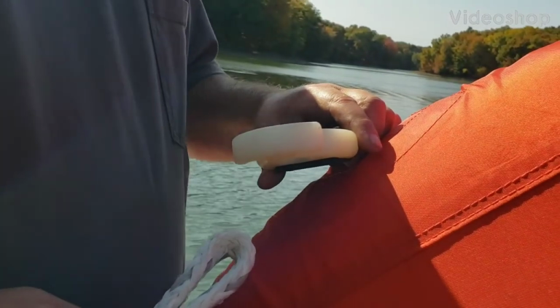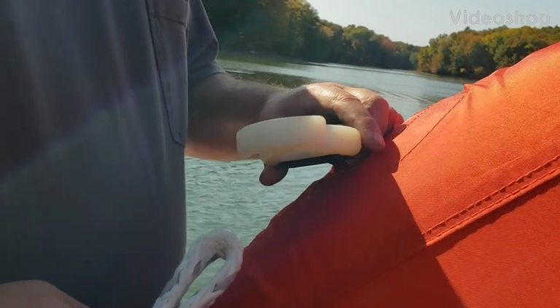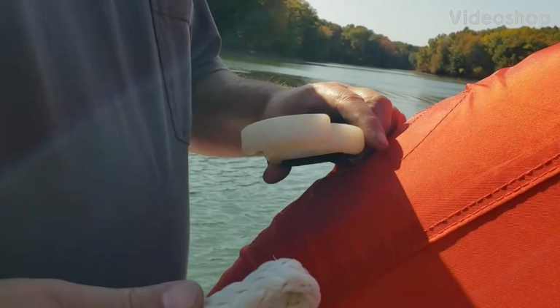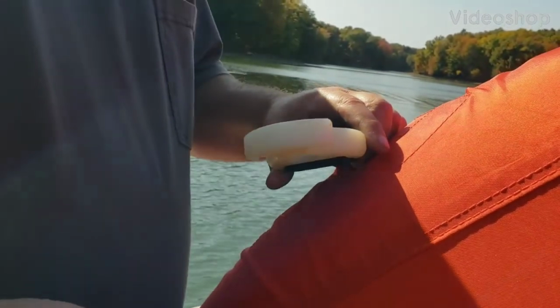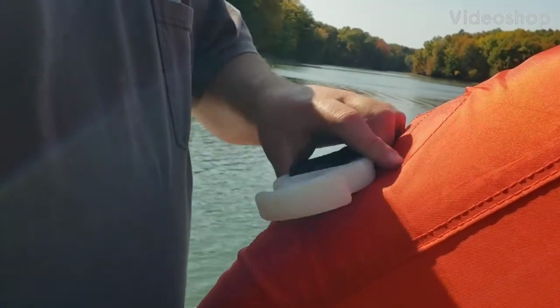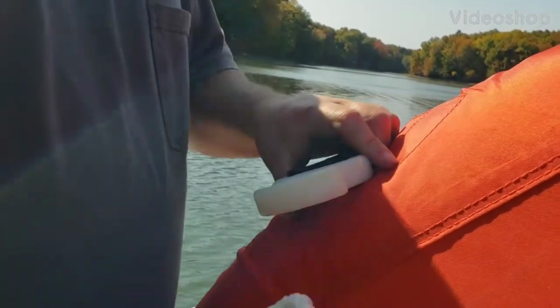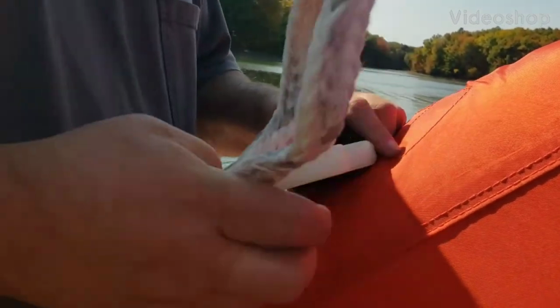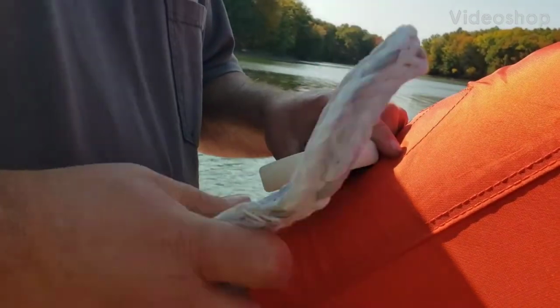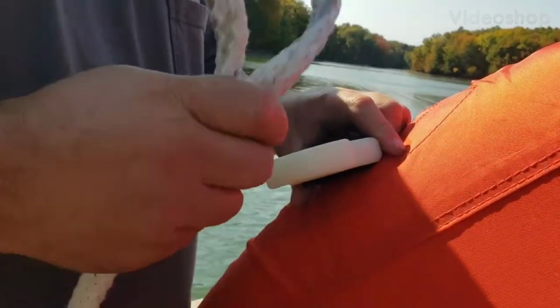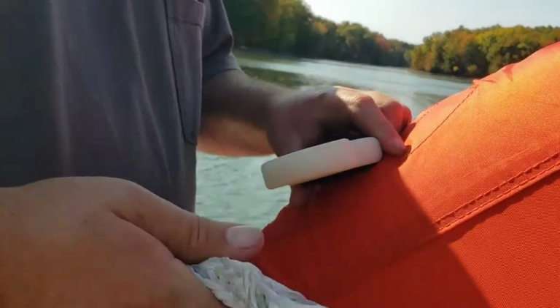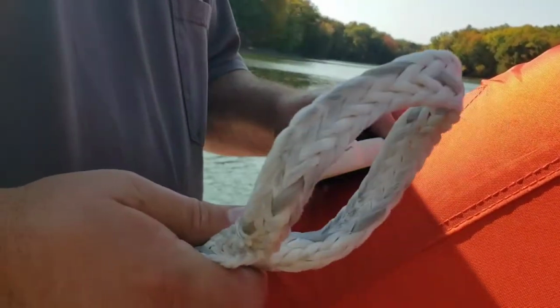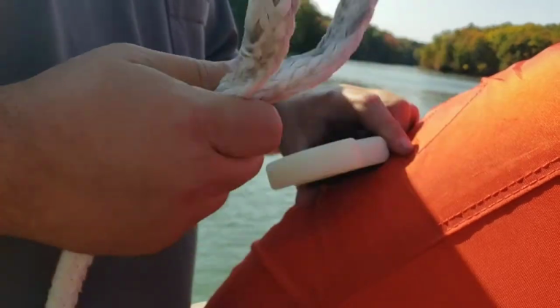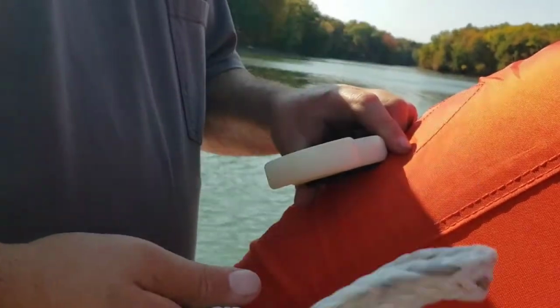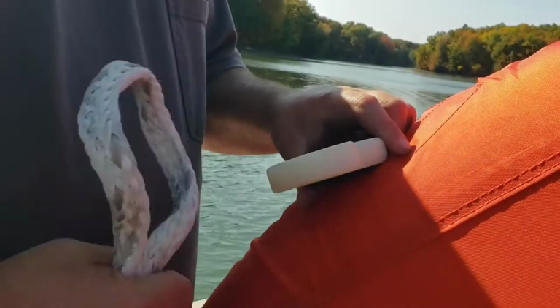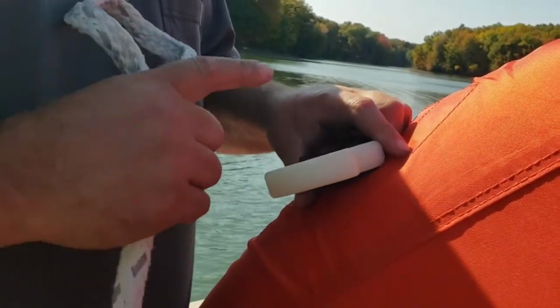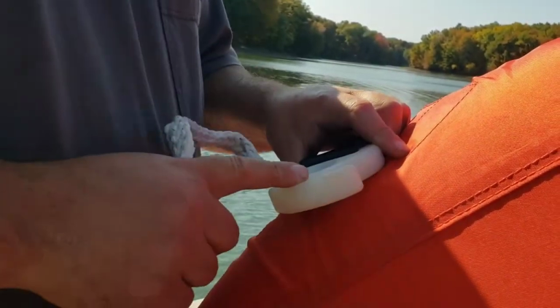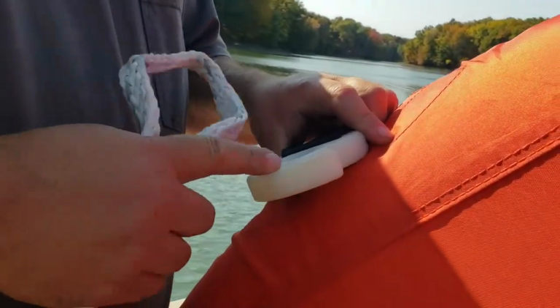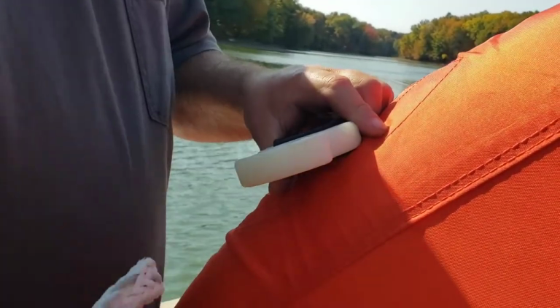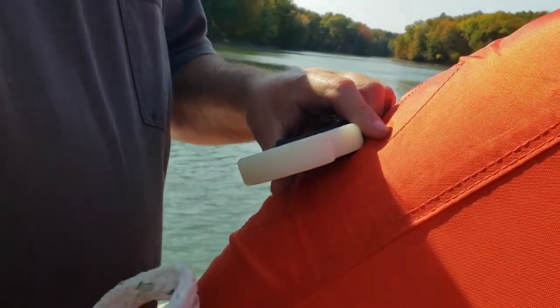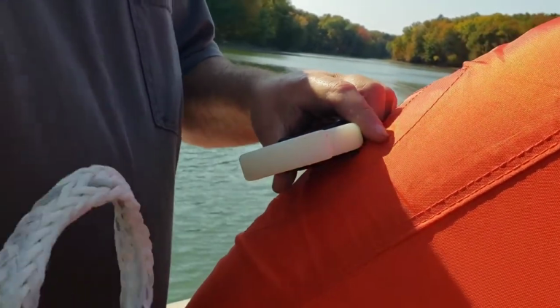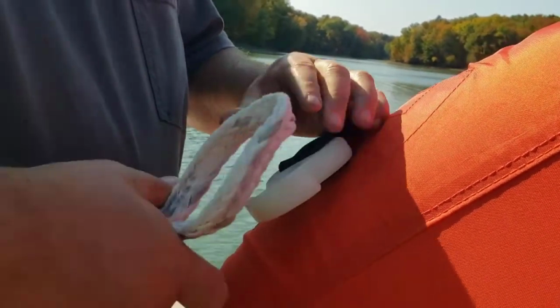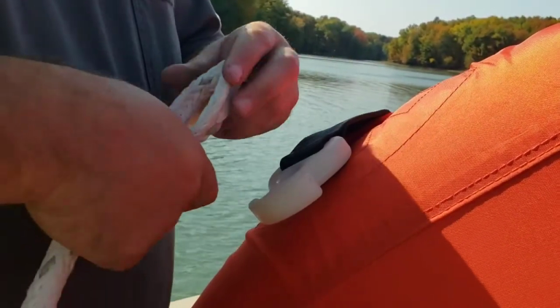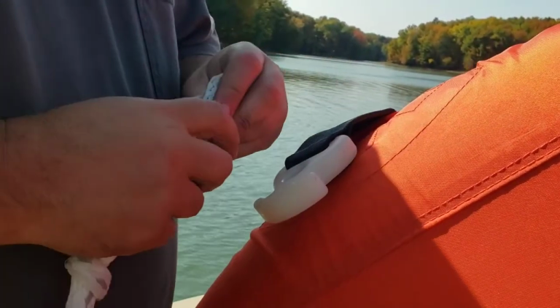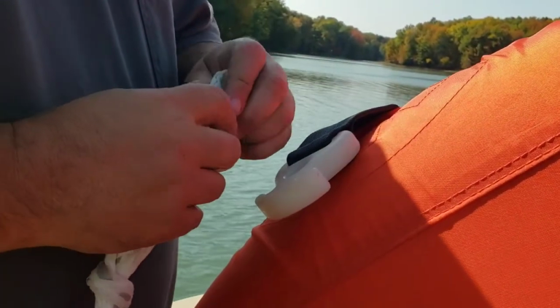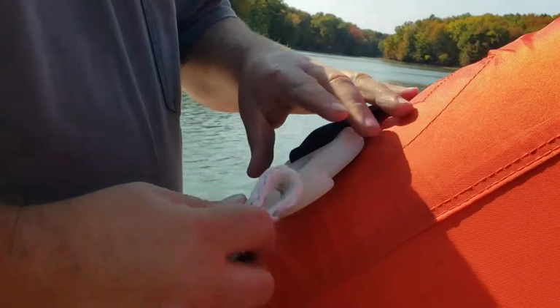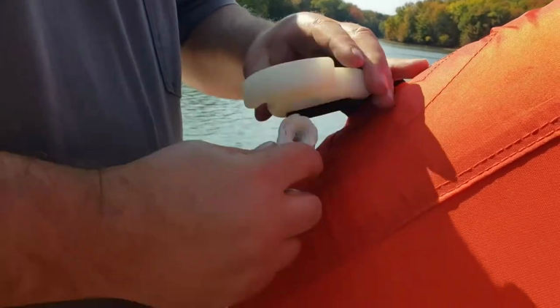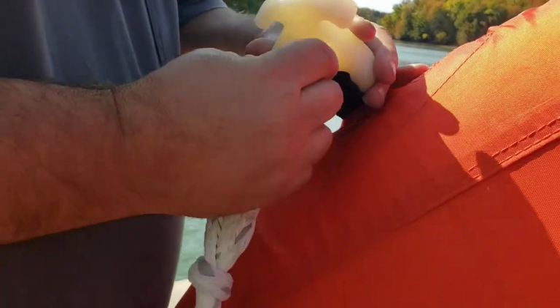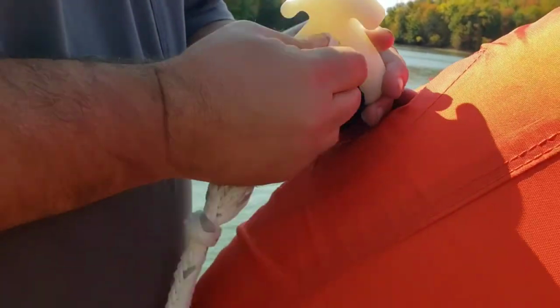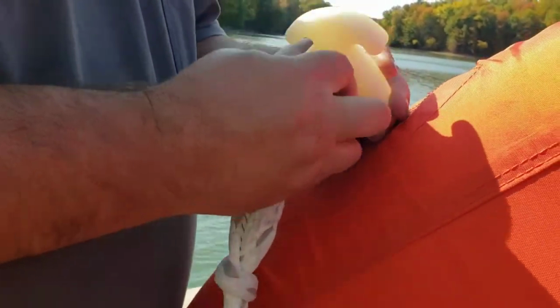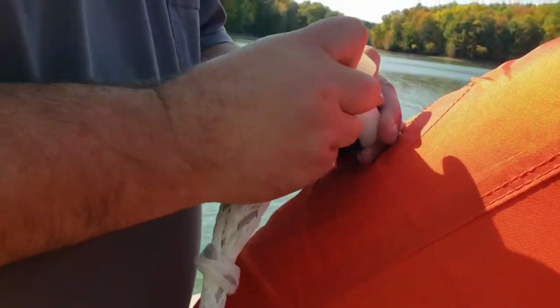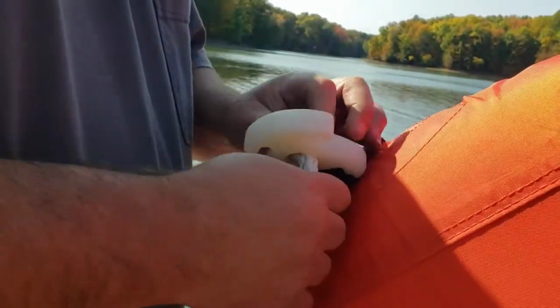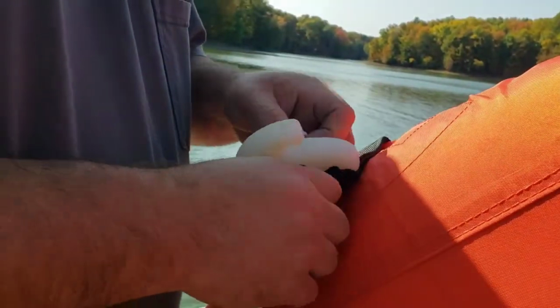What's up outdoor office family? I'm going to show you how to attach your ski rope to your tube. It don't get any easier than this, and if it takes you more than five minutes...